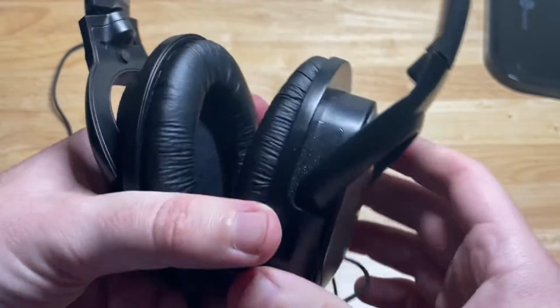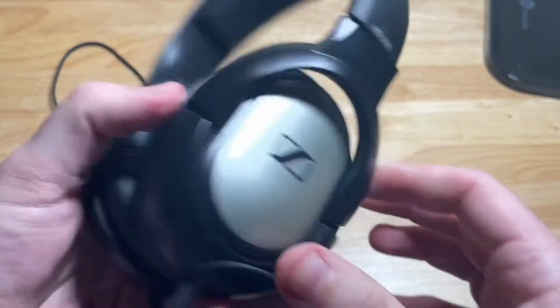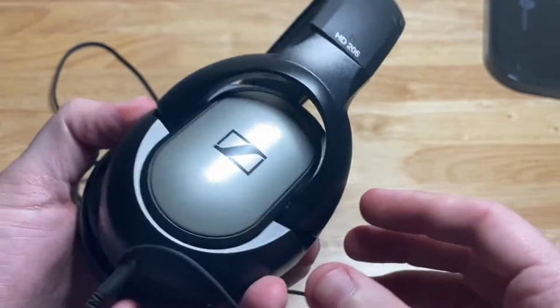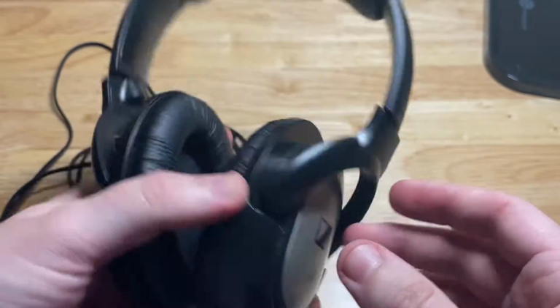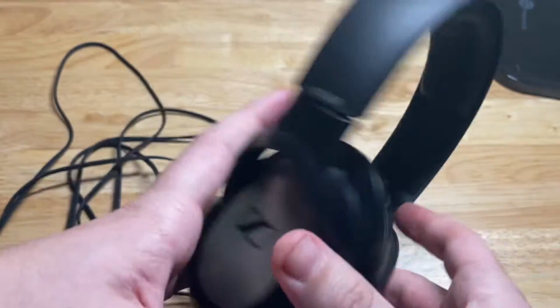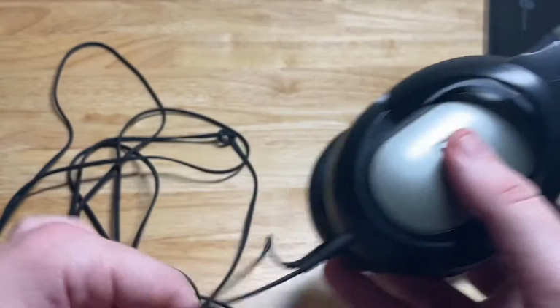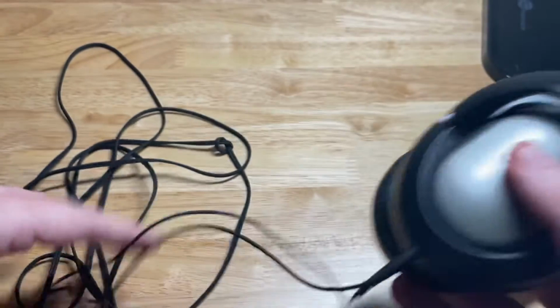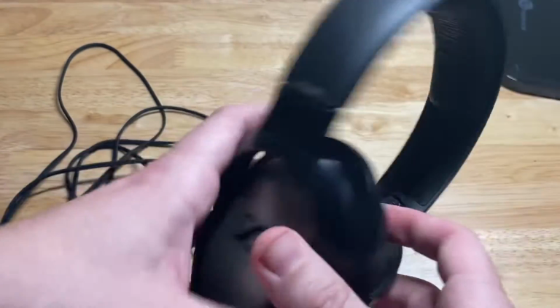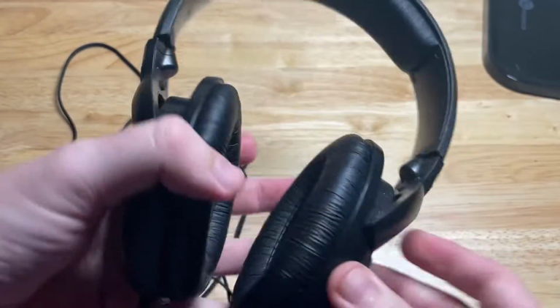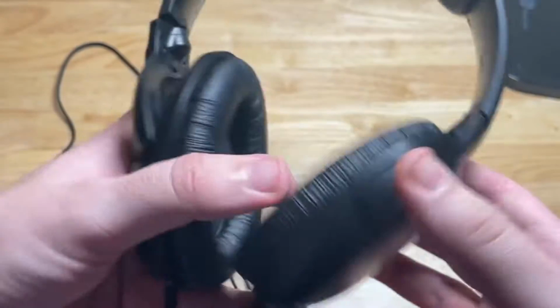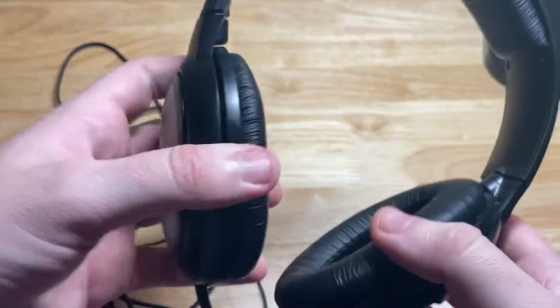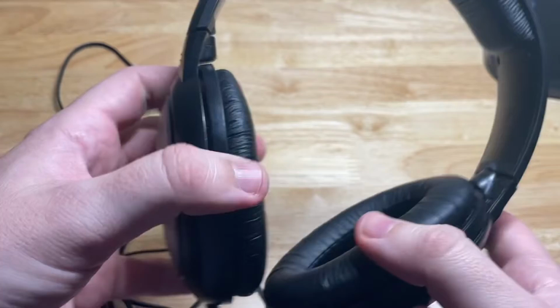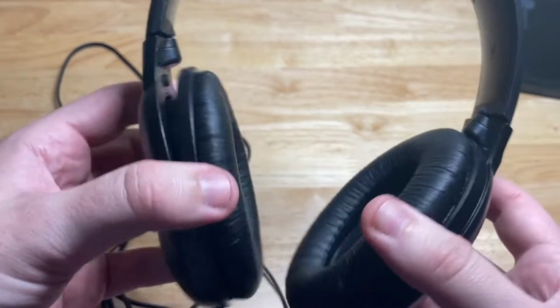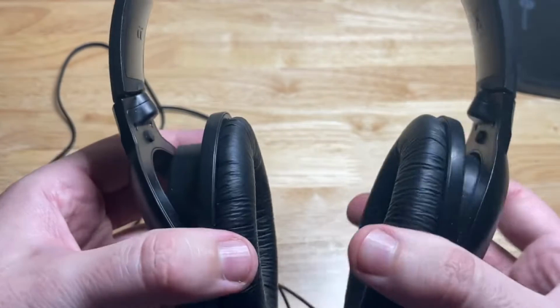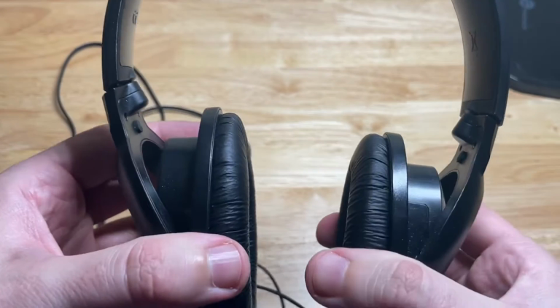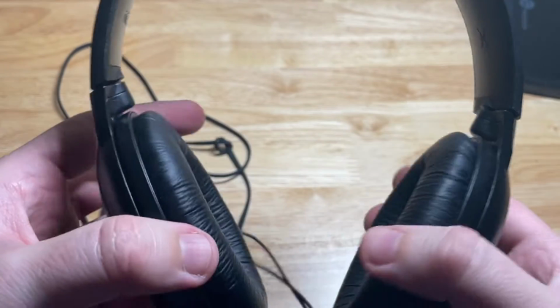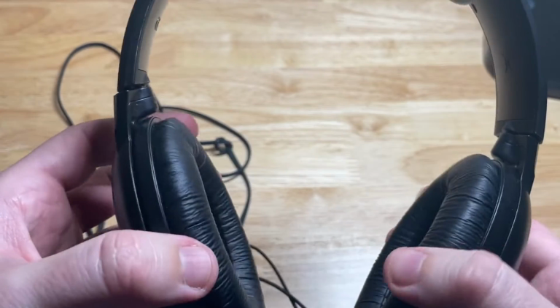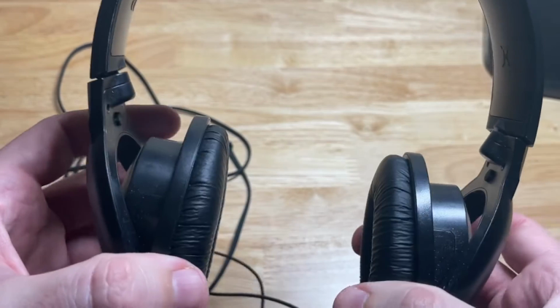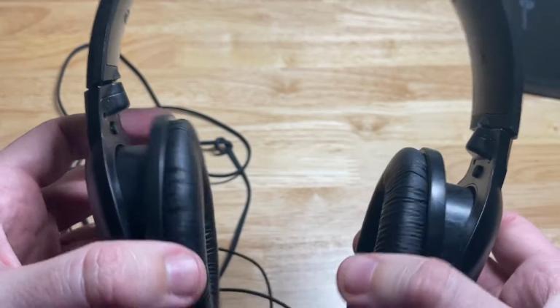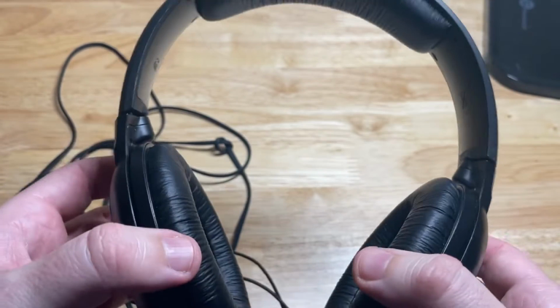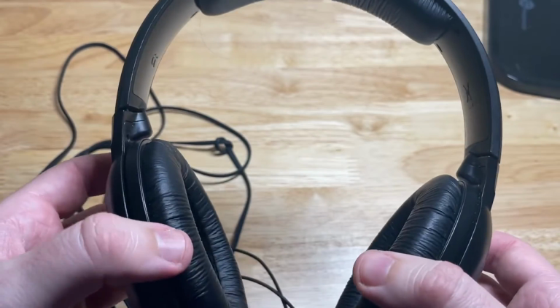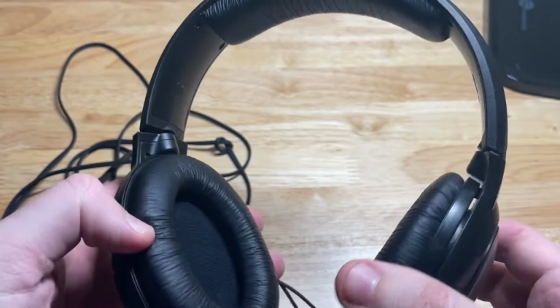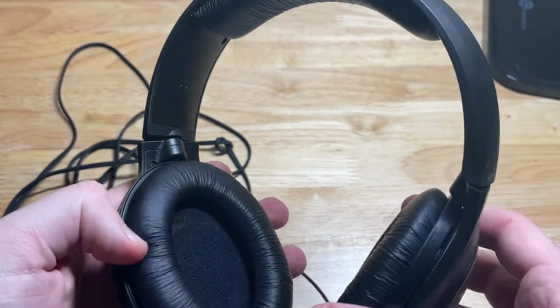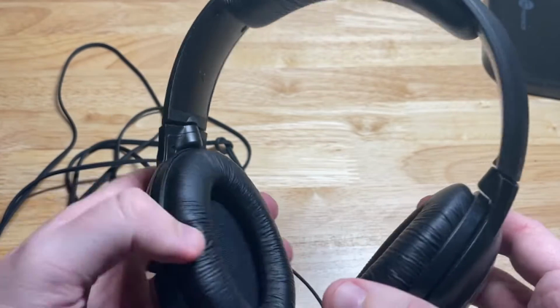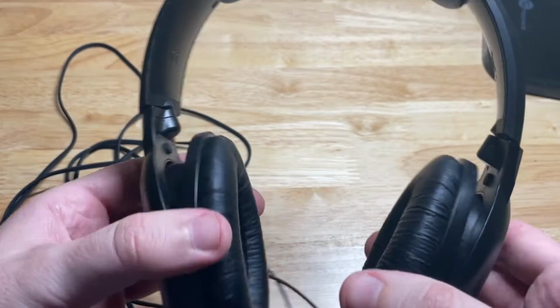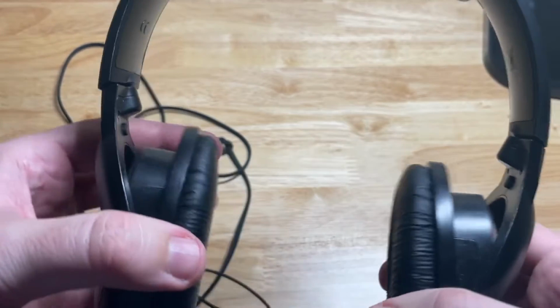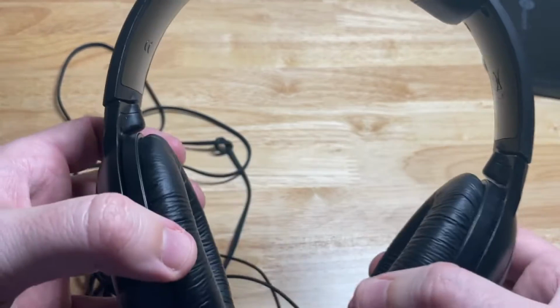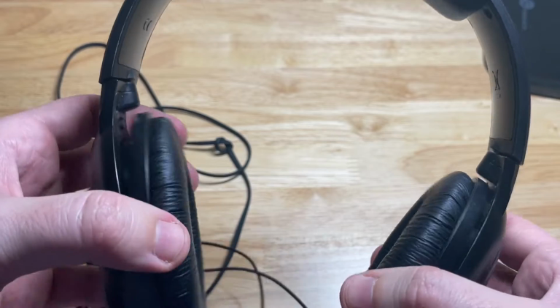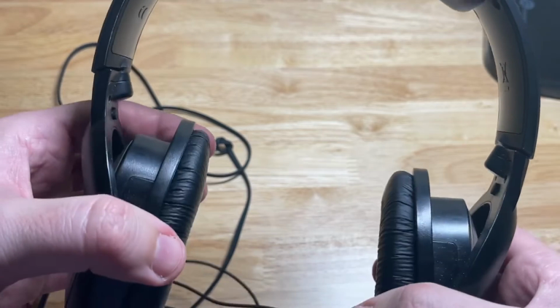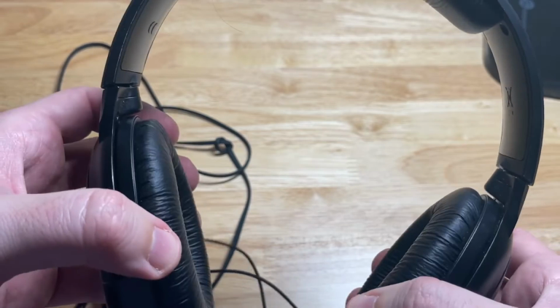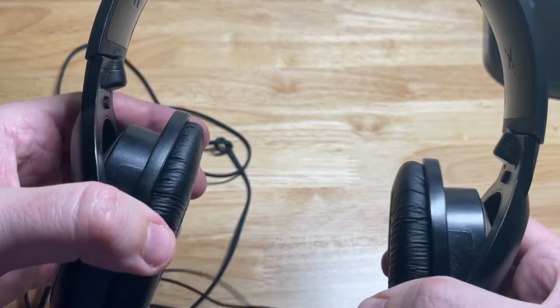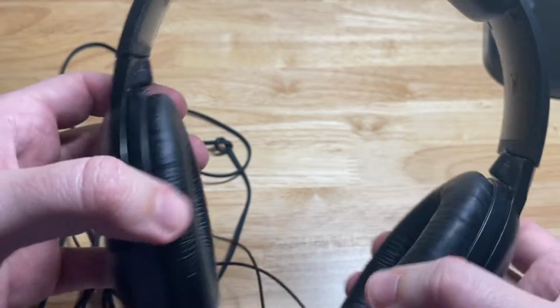This is my second pair of the Sennheiser headphones. They work really great for video editing, for listening to music or recording music and mixing music.